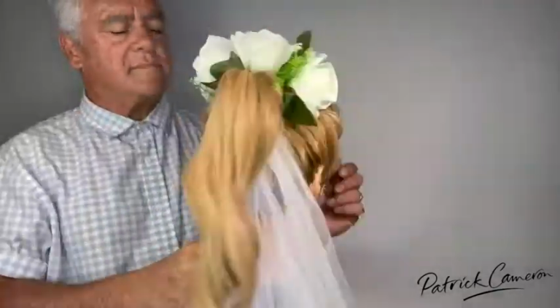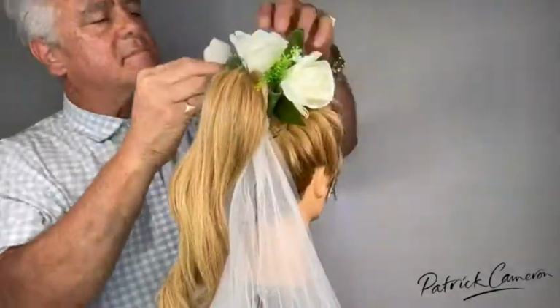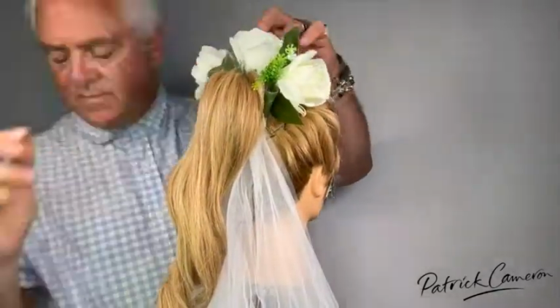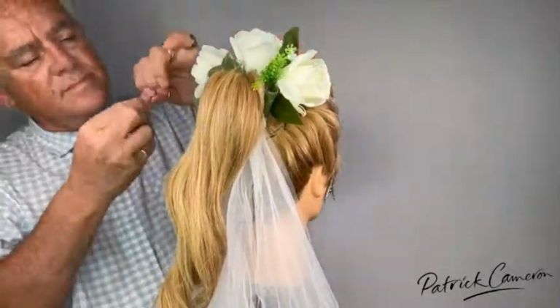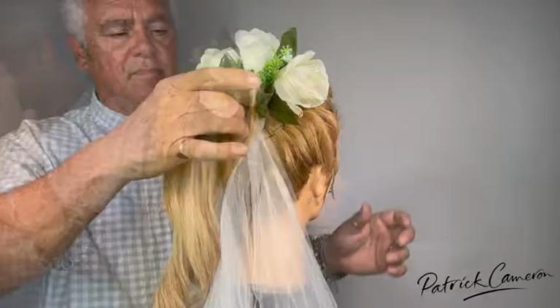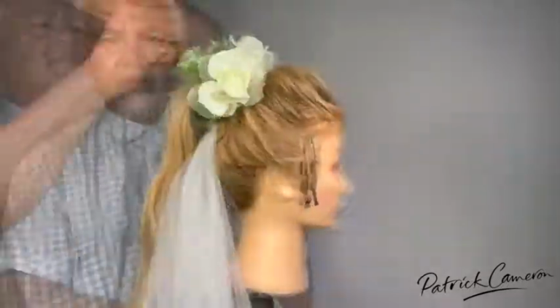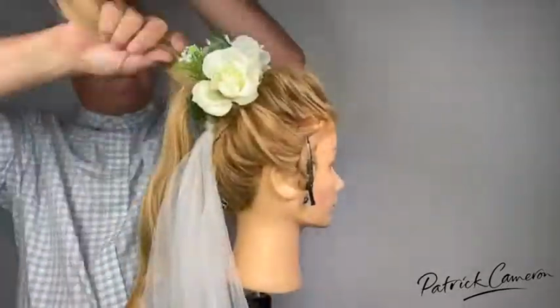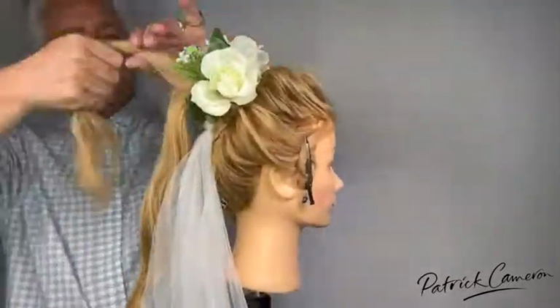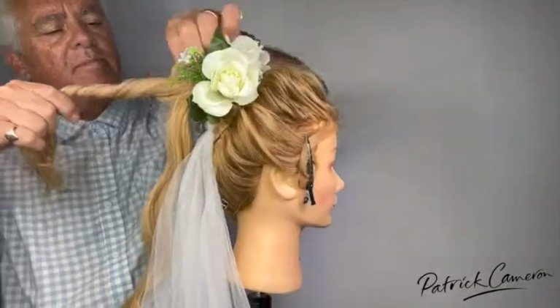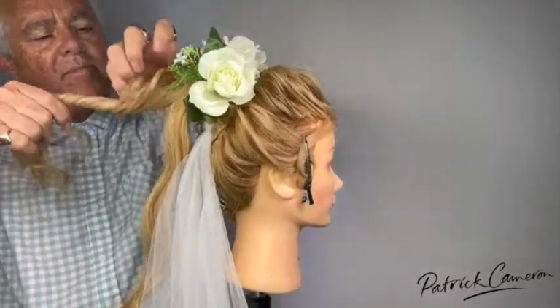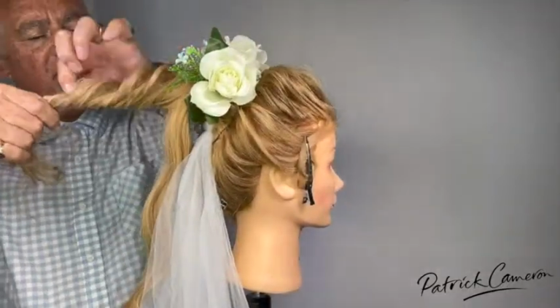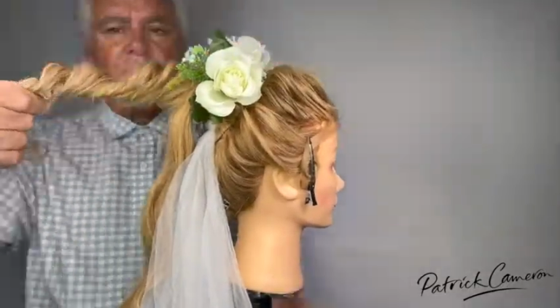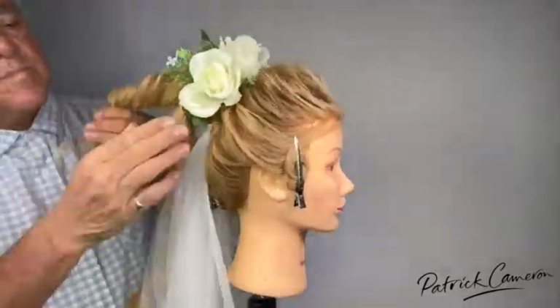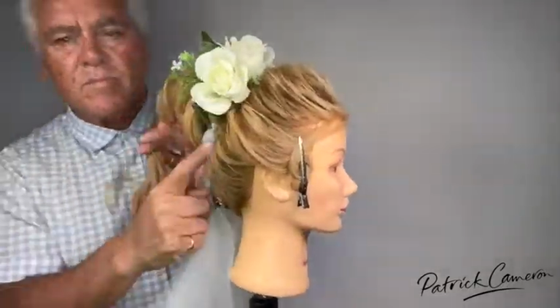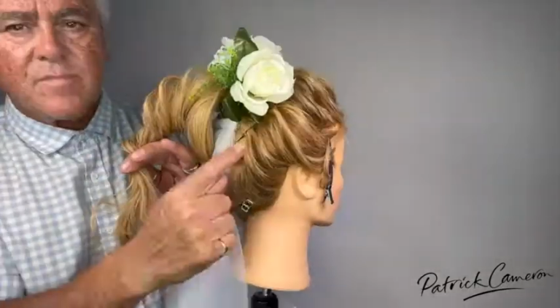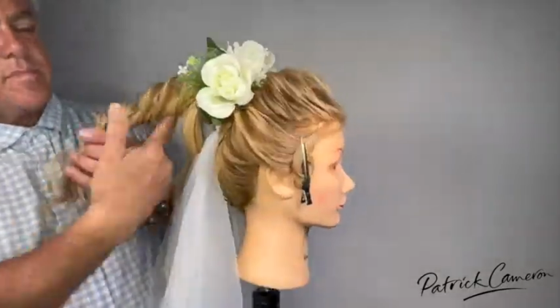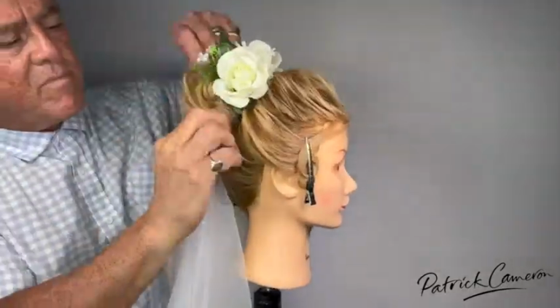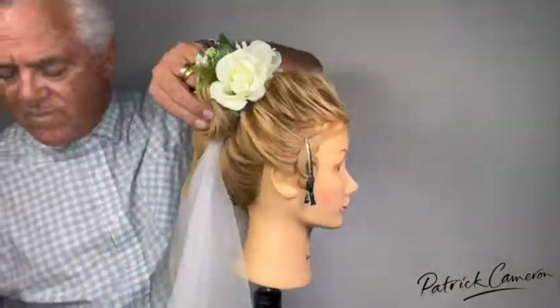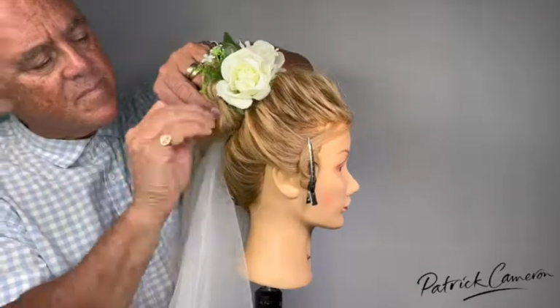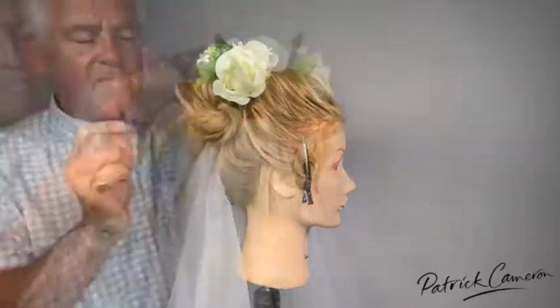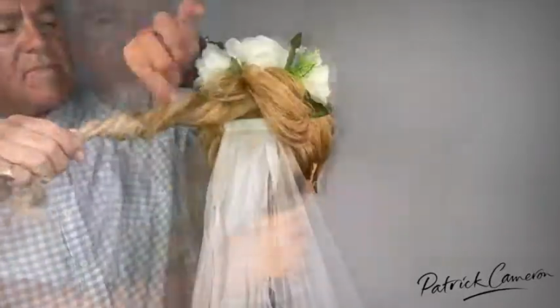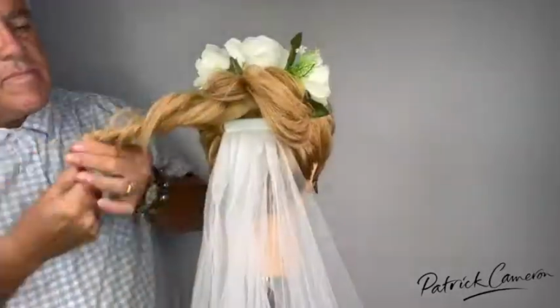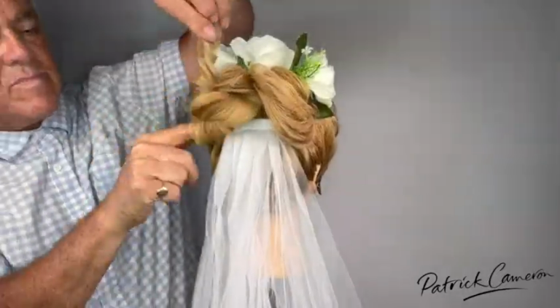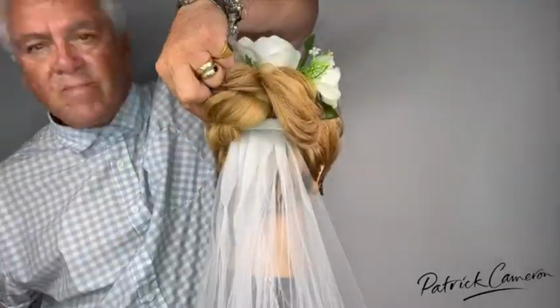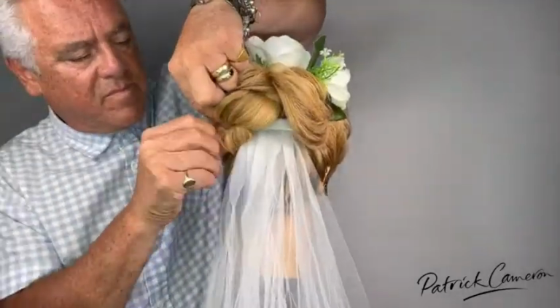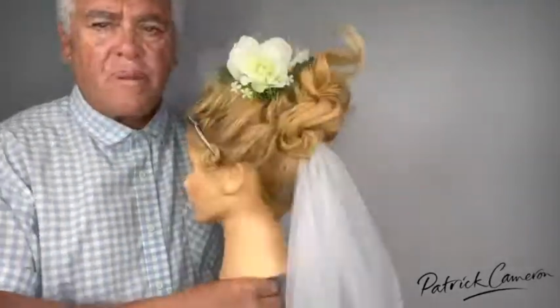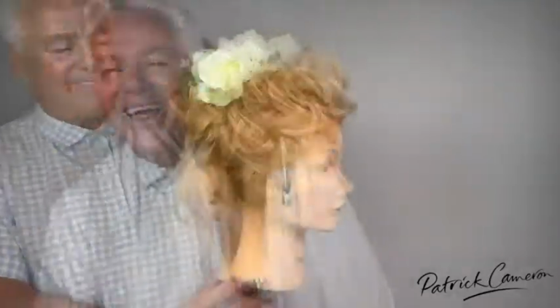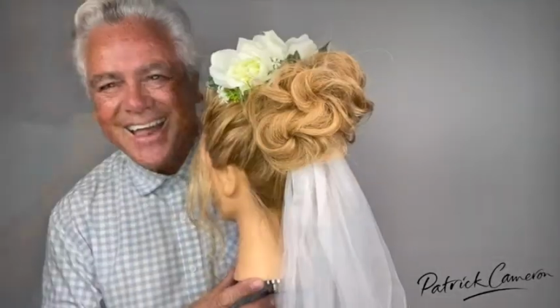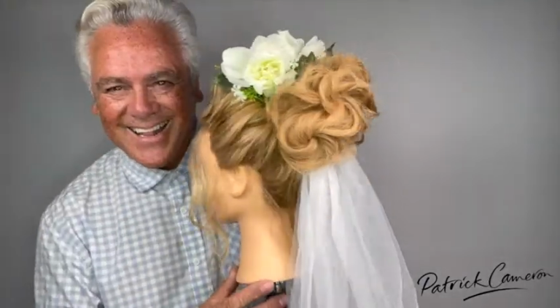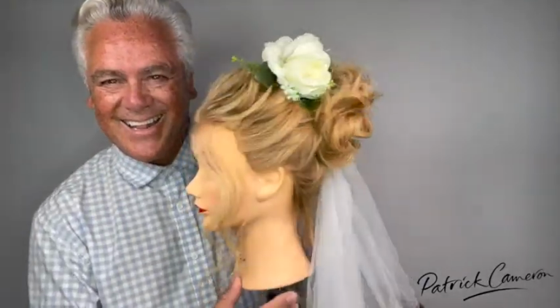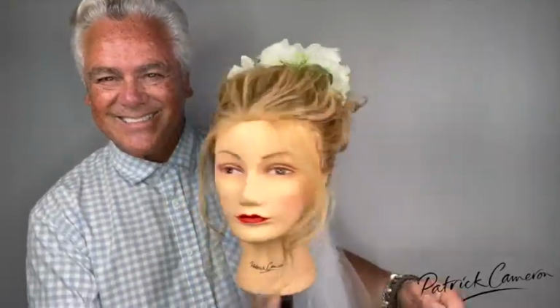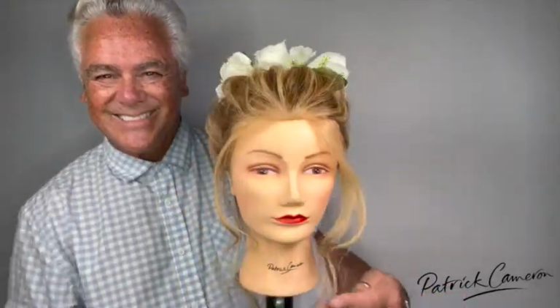This hairstyle is a beautiful soft kind of romantic hairstyle, beautiful on wavy hair, curly hair, hair extensions. This is just a fun all-round hairstyle. I hope you enjoy it.